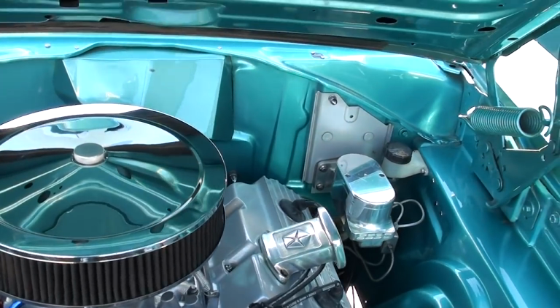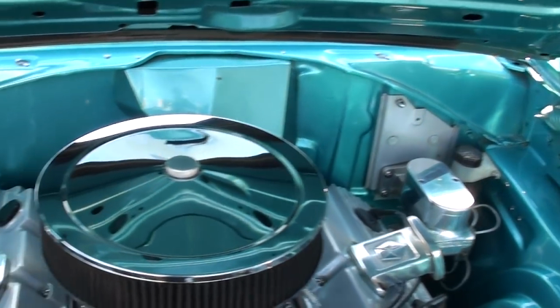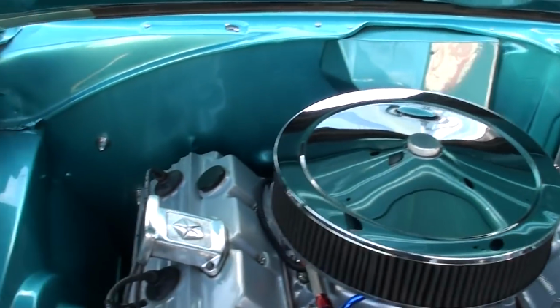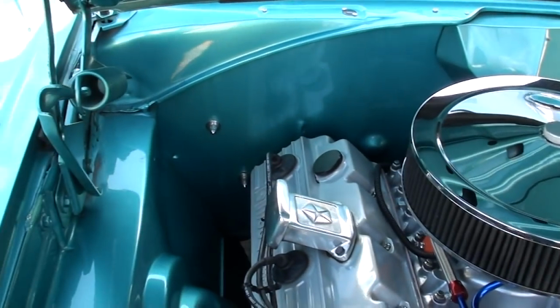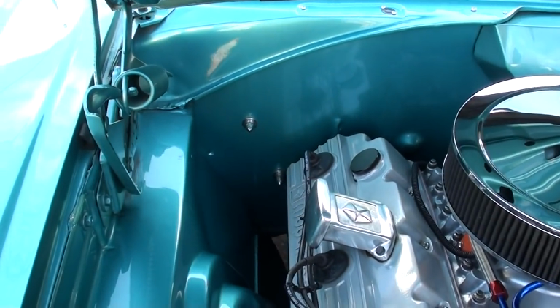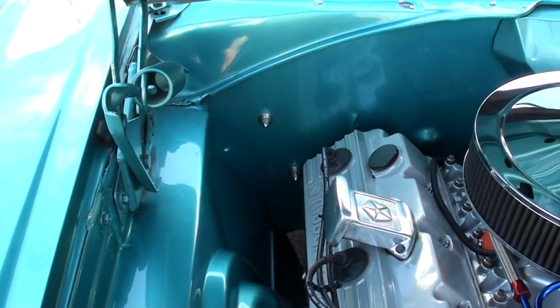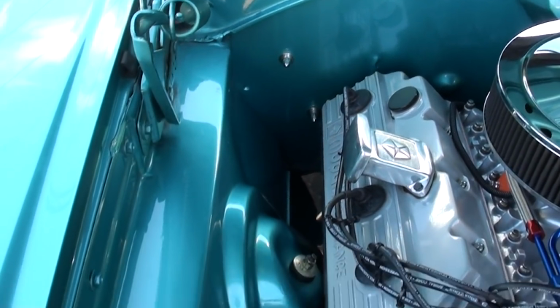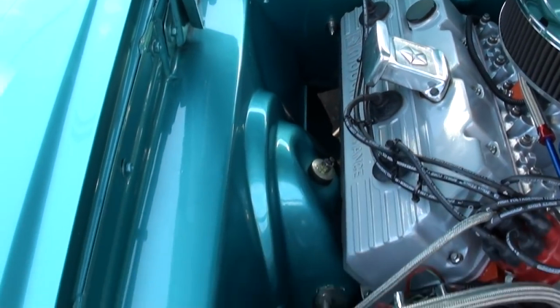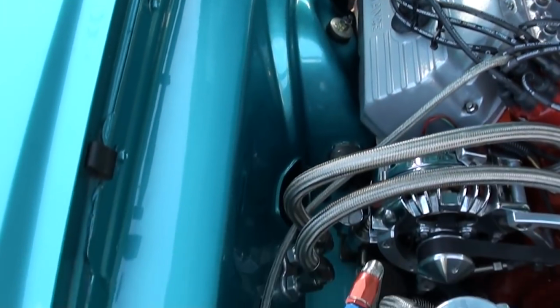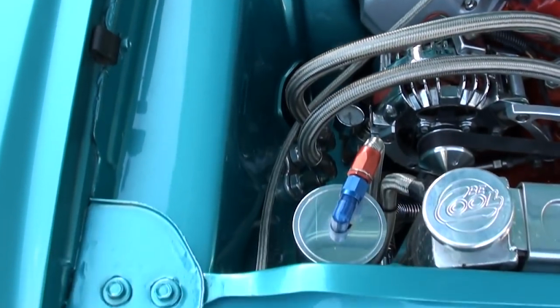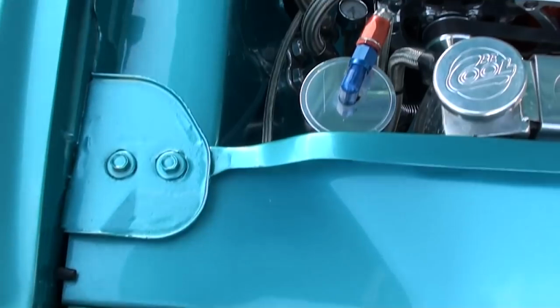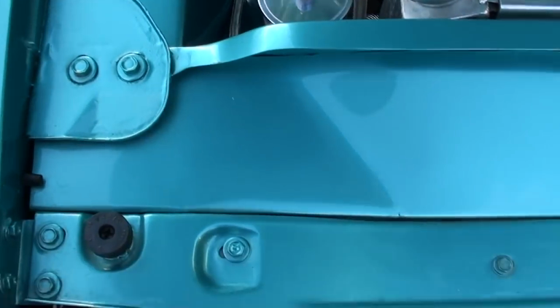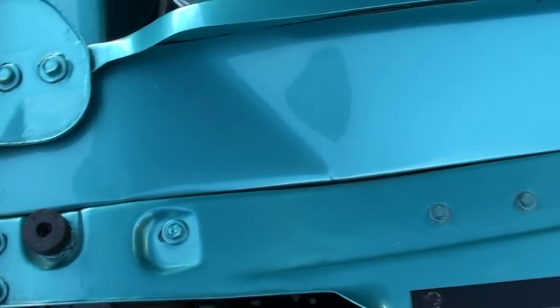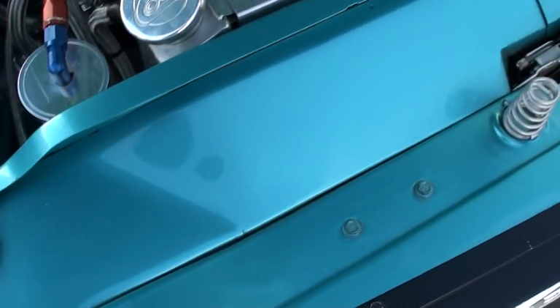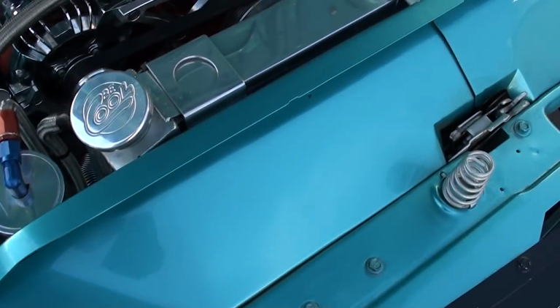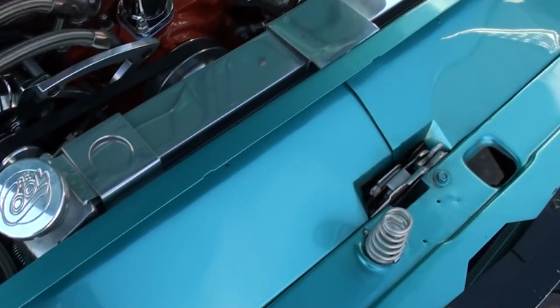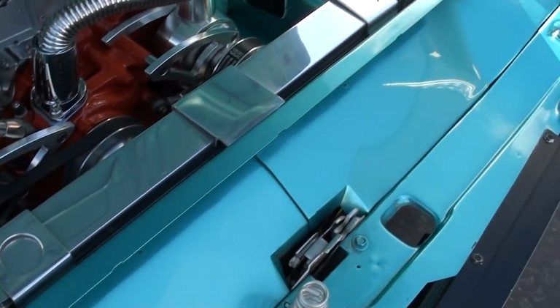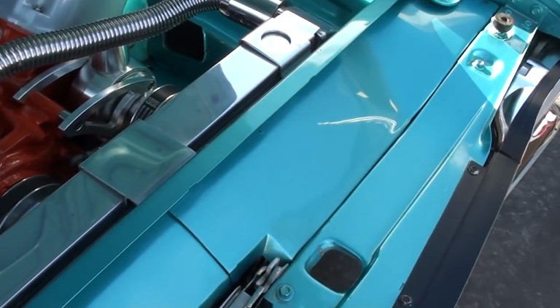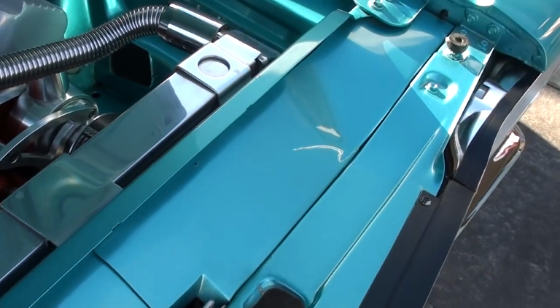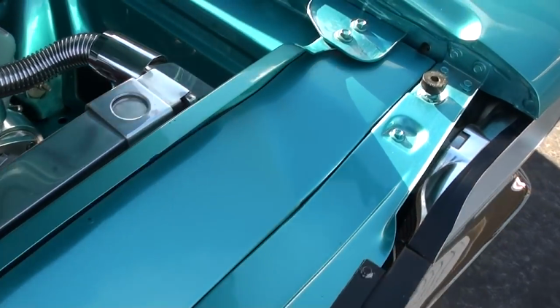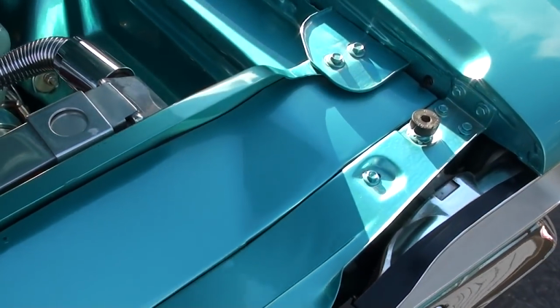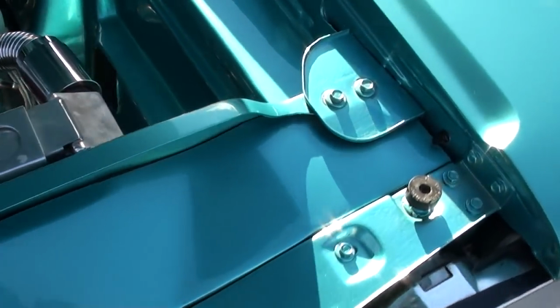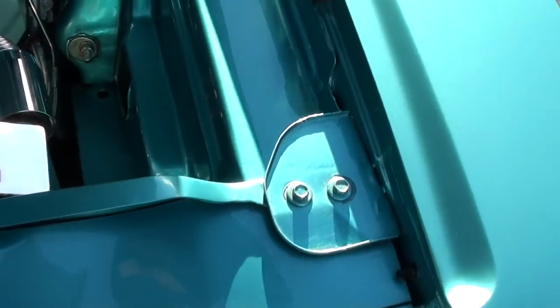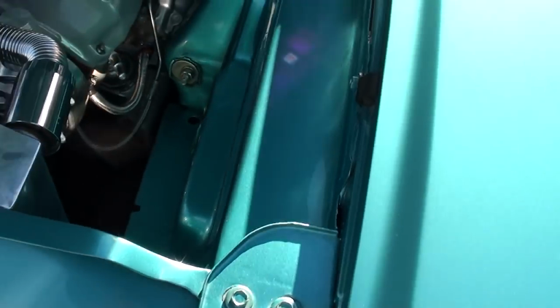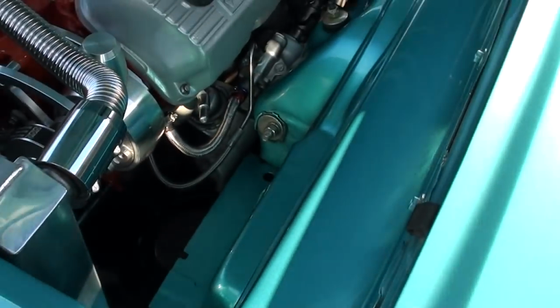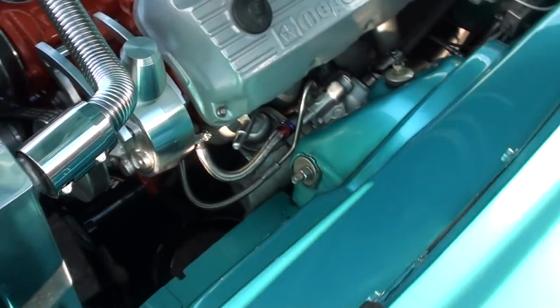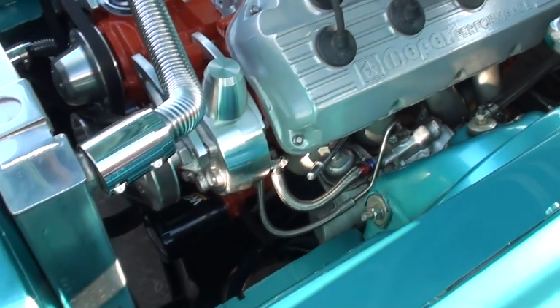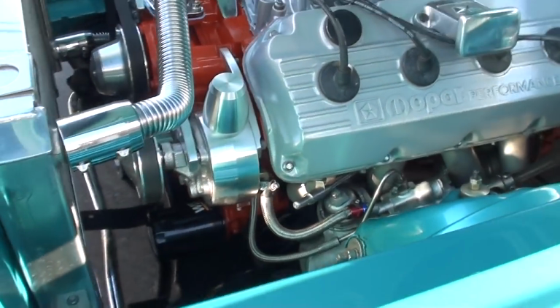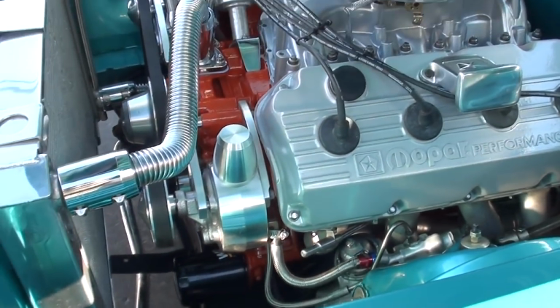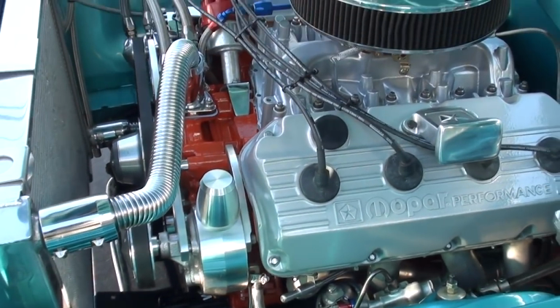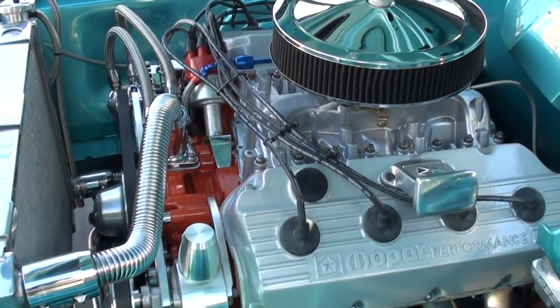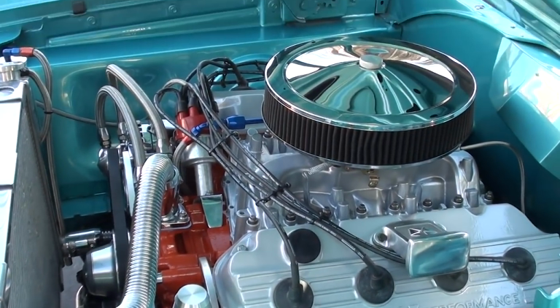Like Dave said, the guy who built this car spent a ton of money on it. It's got a B-Cool aluminum radiator with electric fan, and front and rear sway bars.